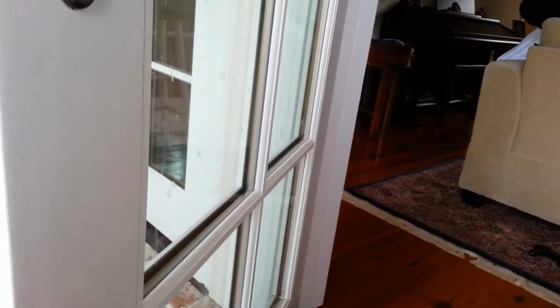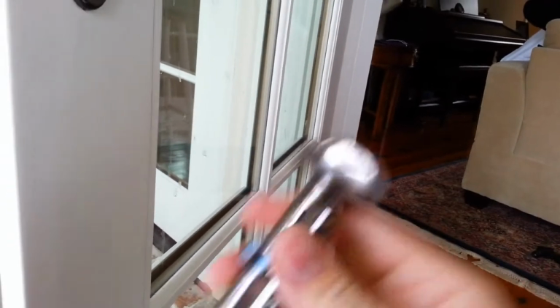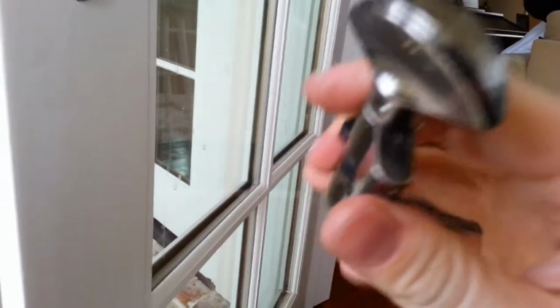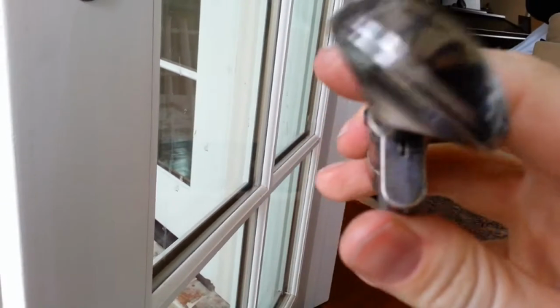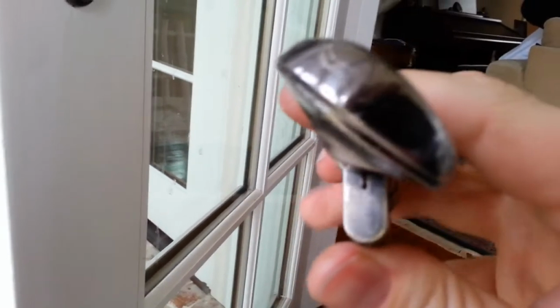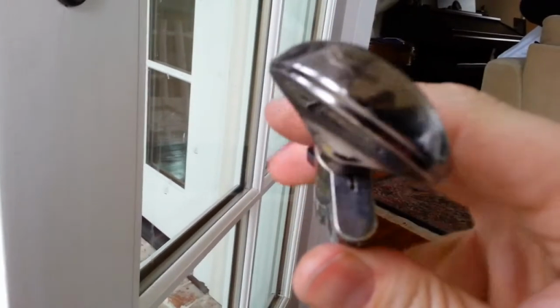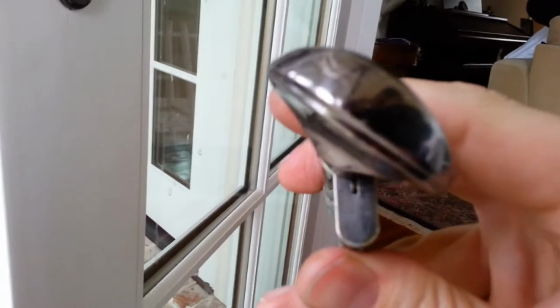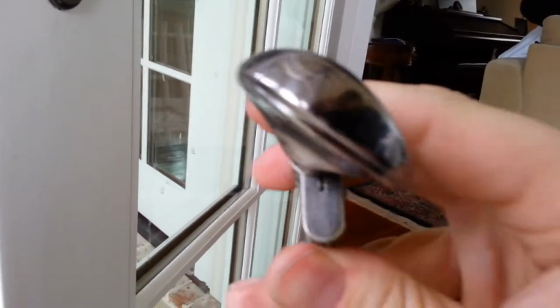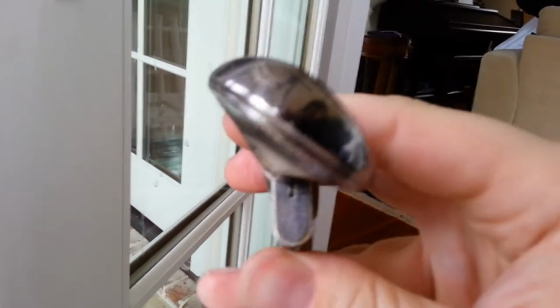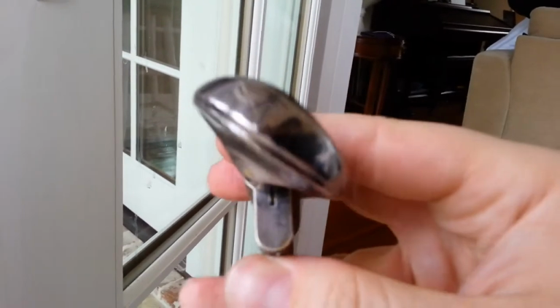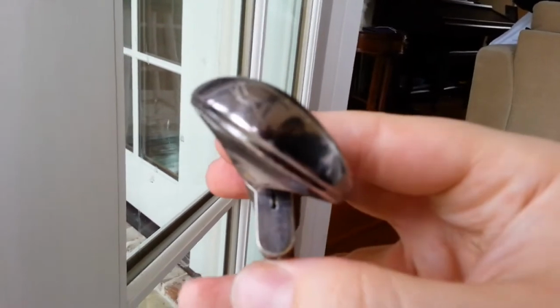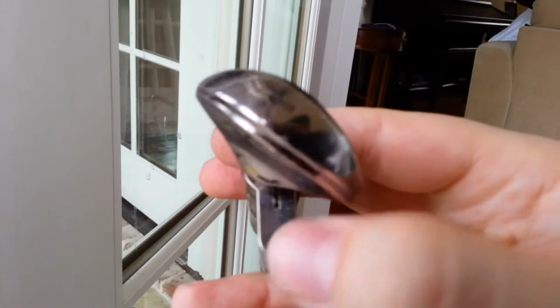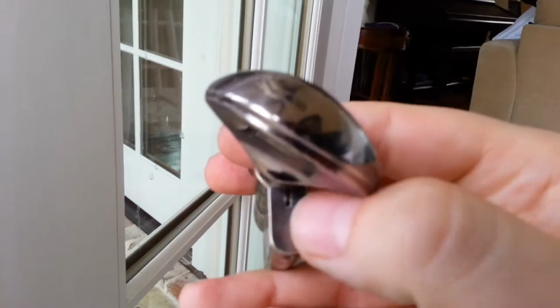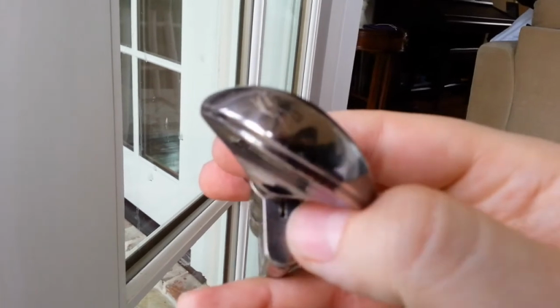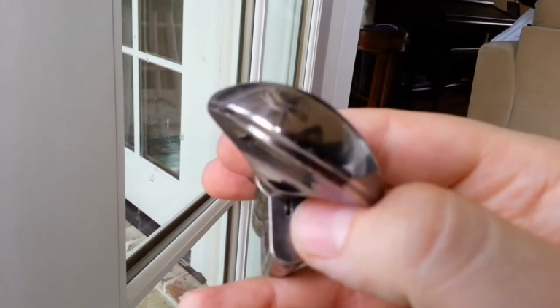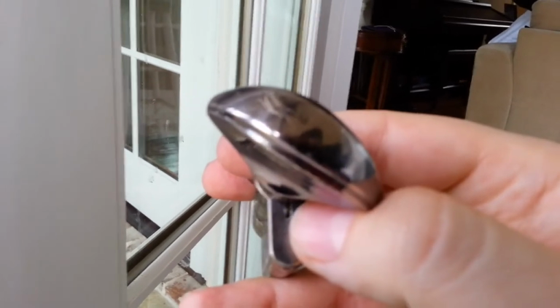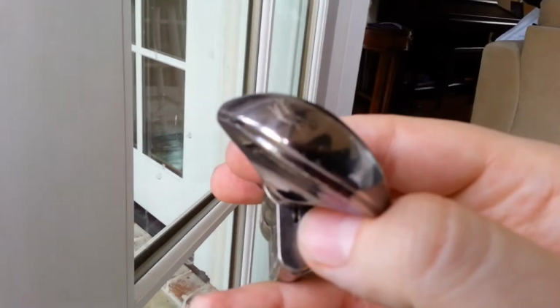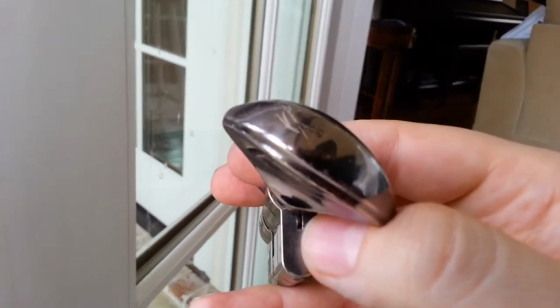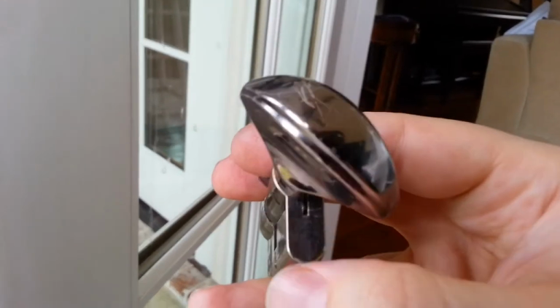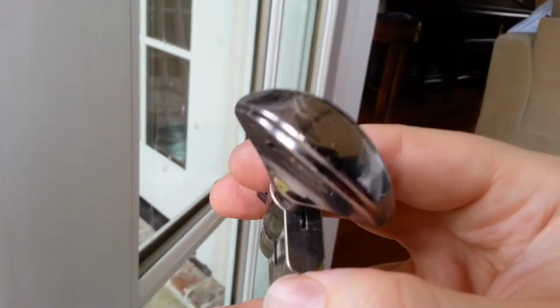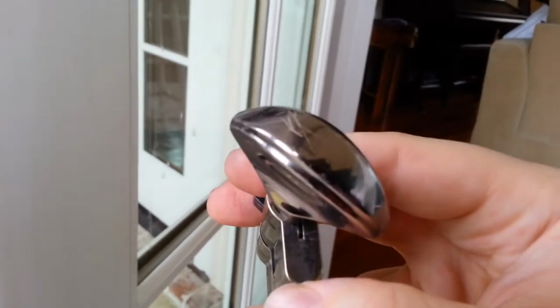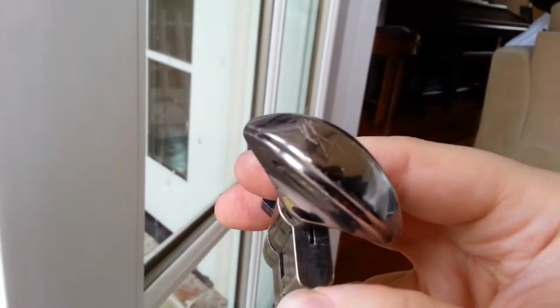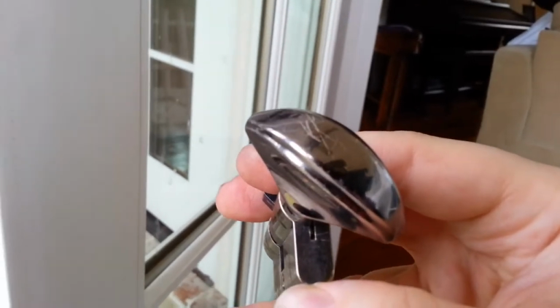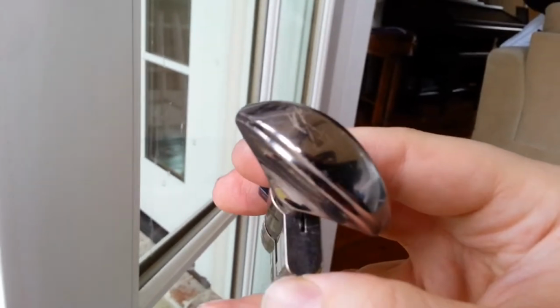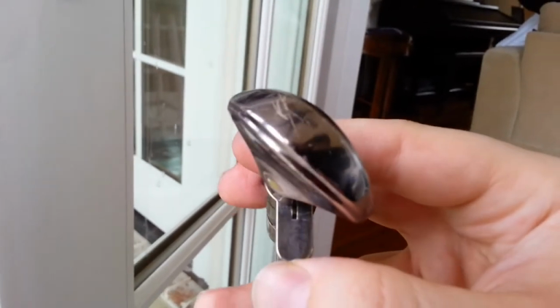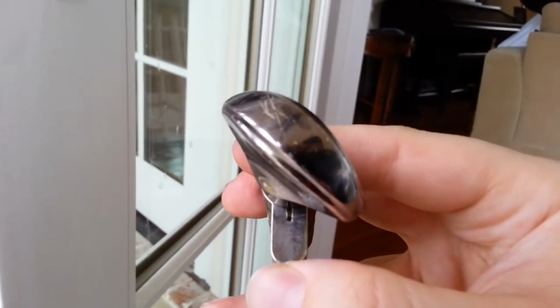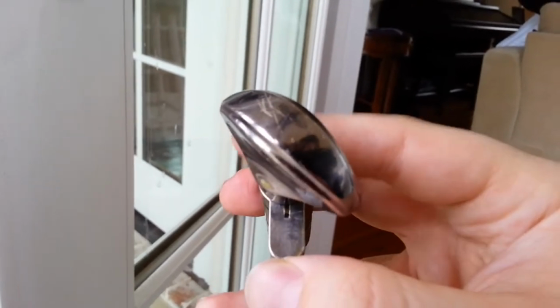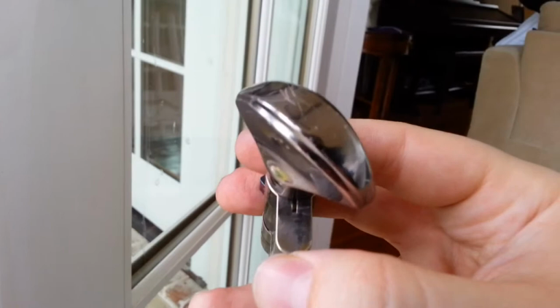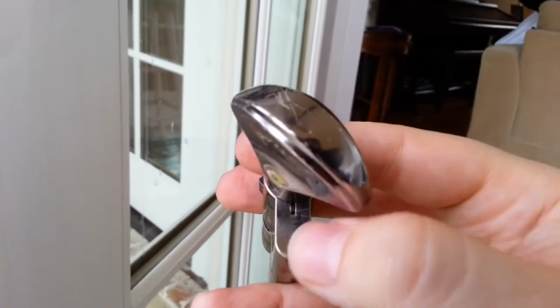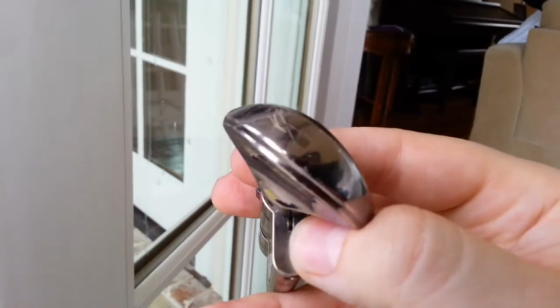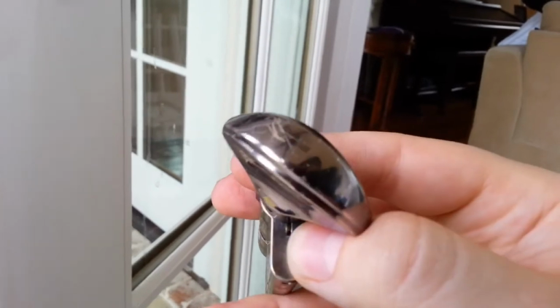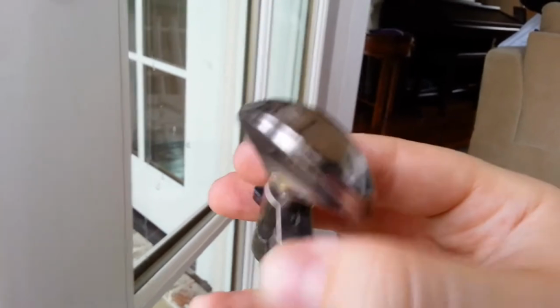Unfortunately, this specific one has a special pin inside of it — you can see right there, this pin right there. You have to use a special tool or something that will be able to fit in there.